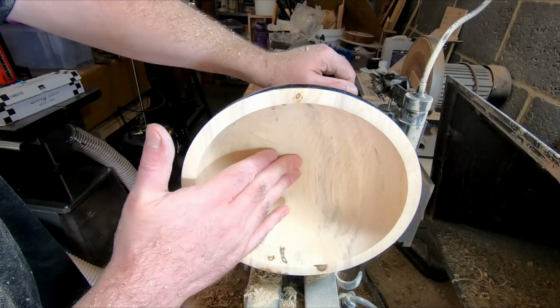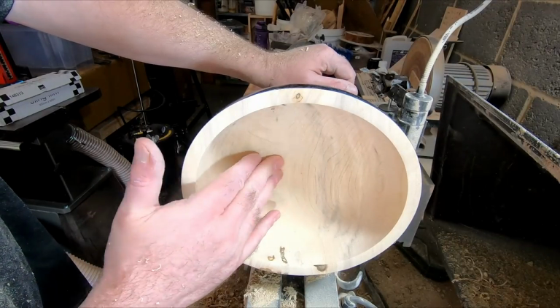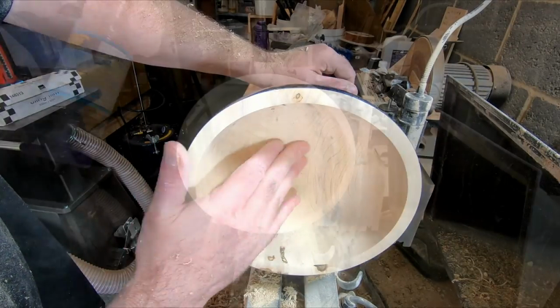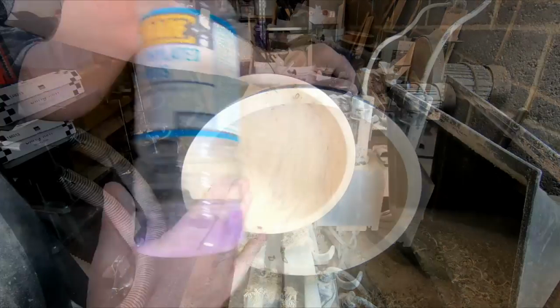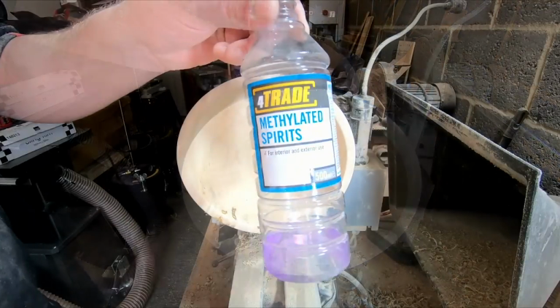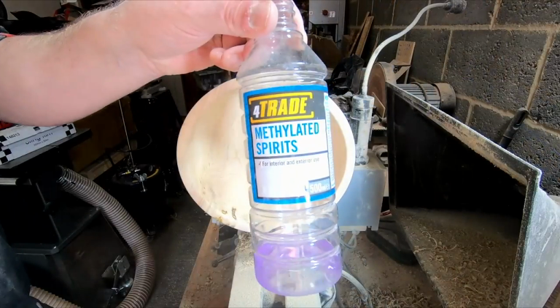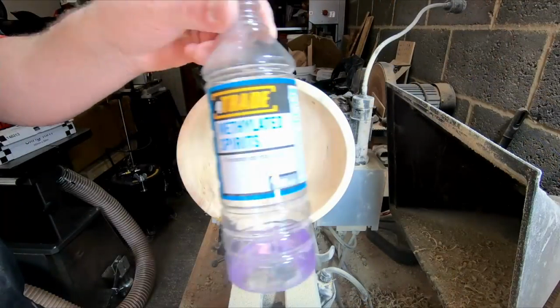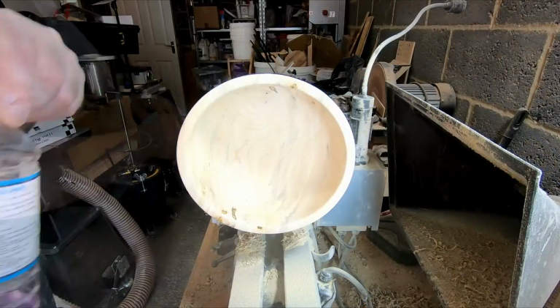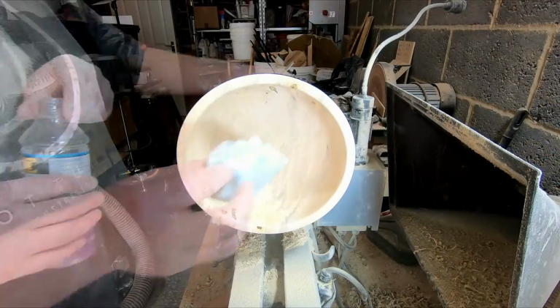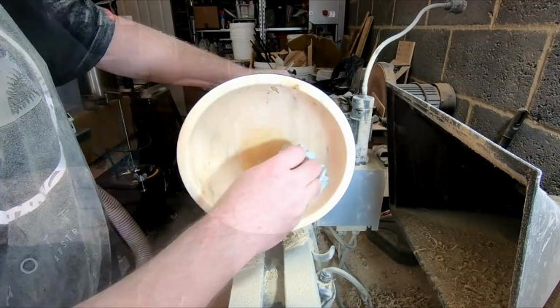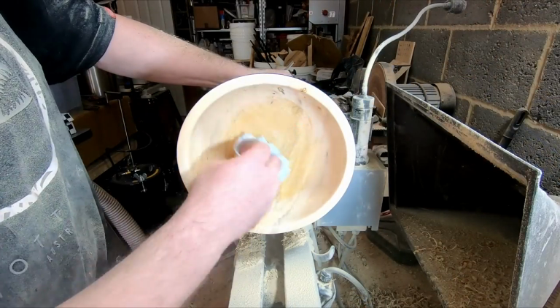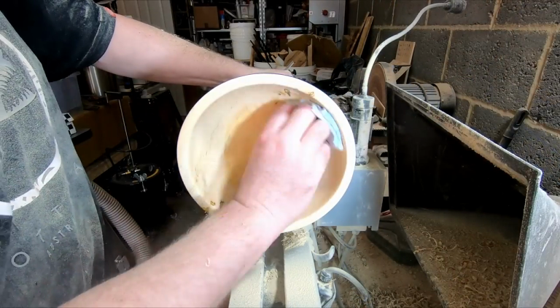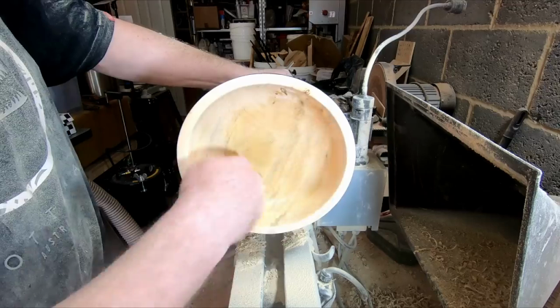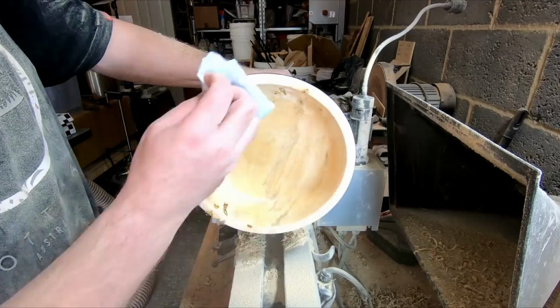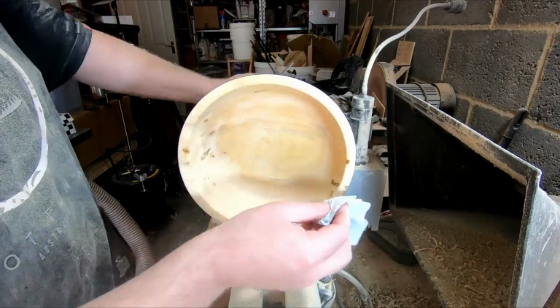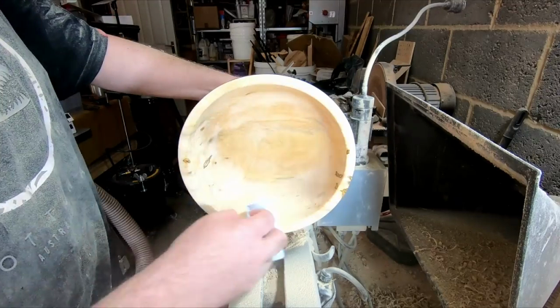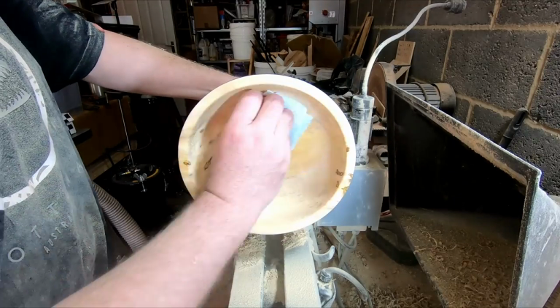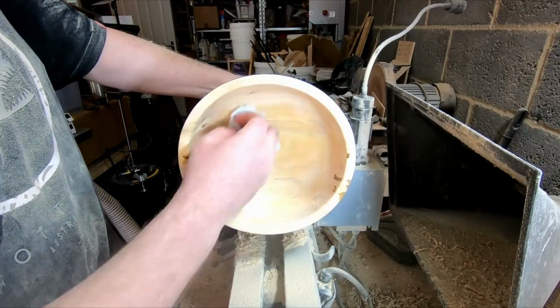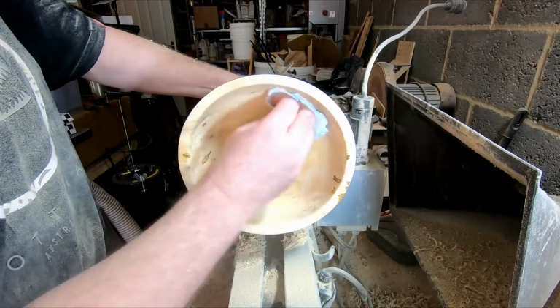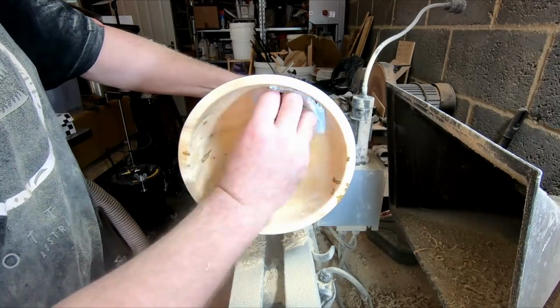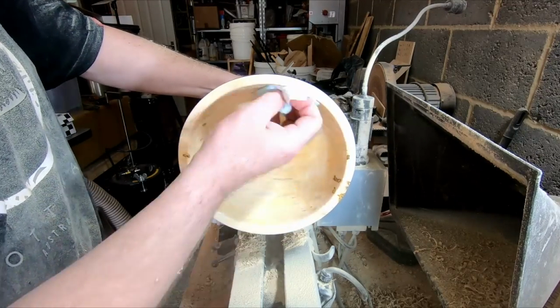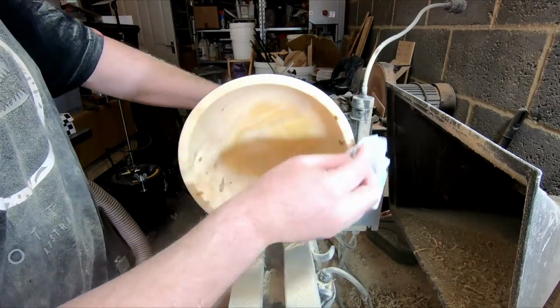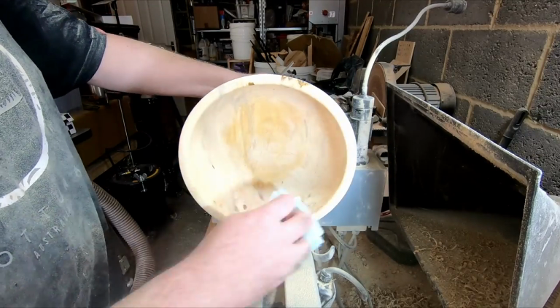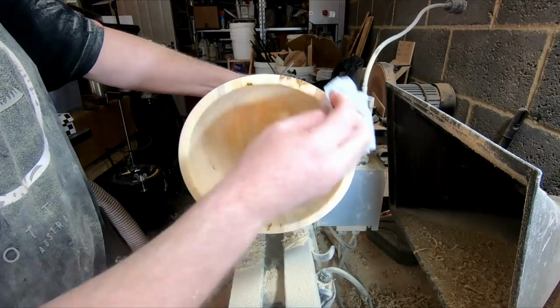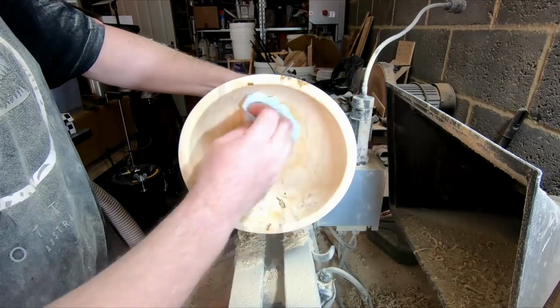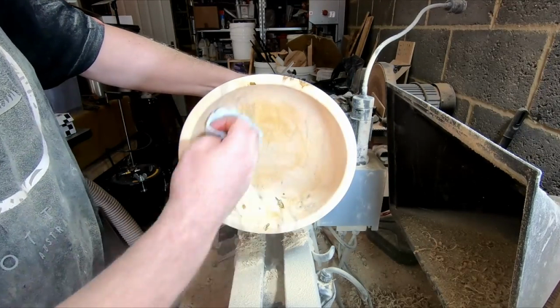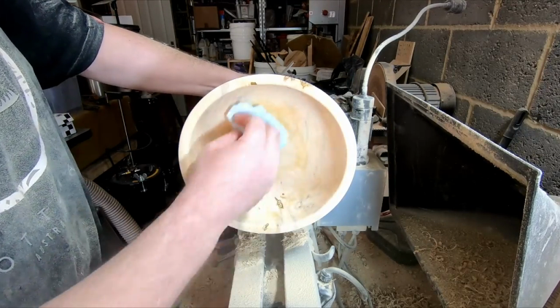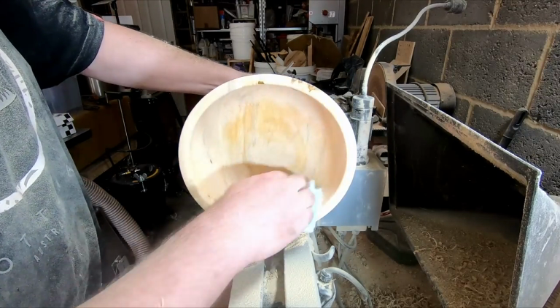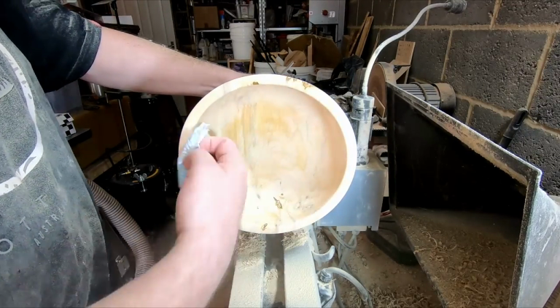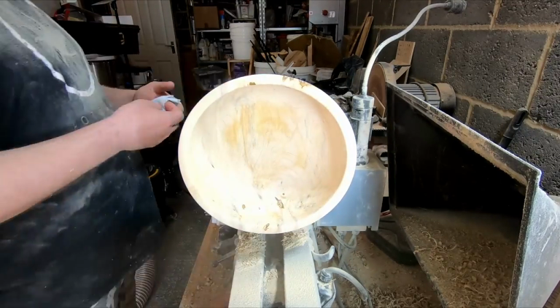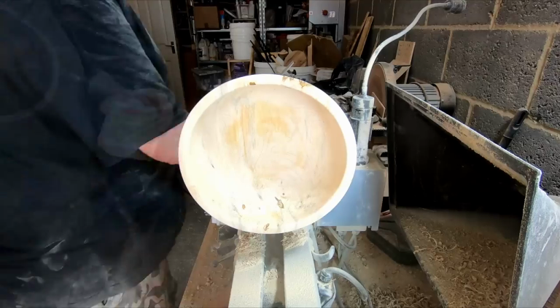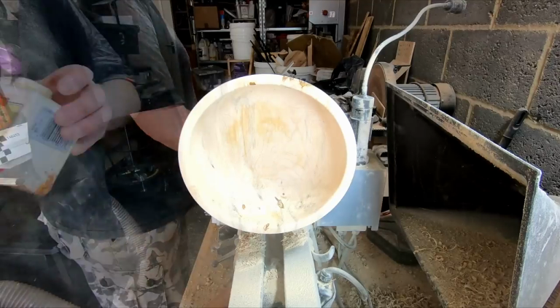All nicely sanded, it was ready for finishing. I cleaned down with denatured alcohol and applied two coats of sanding sealer, which I de-nibbed with a non-abrasive scotch pad.